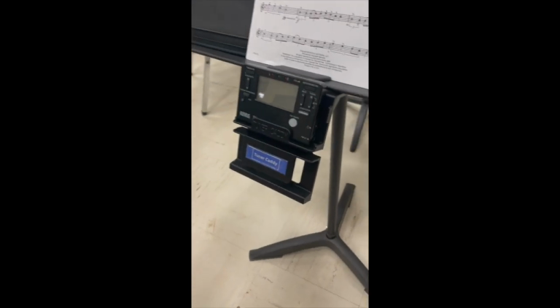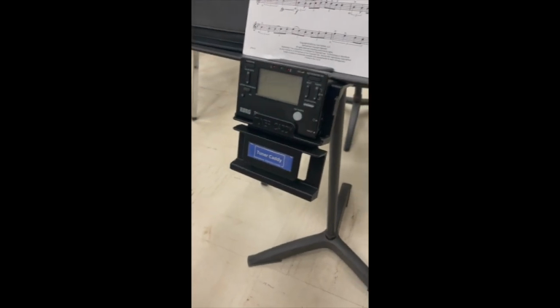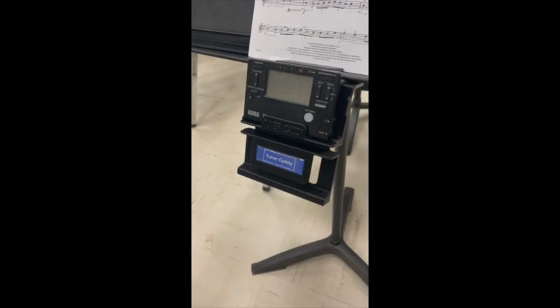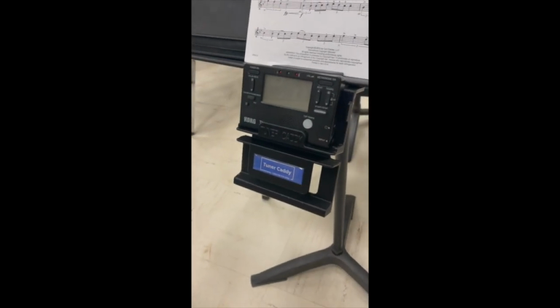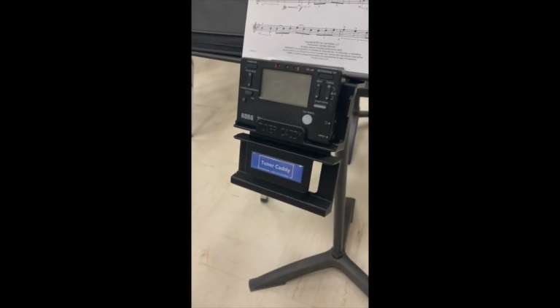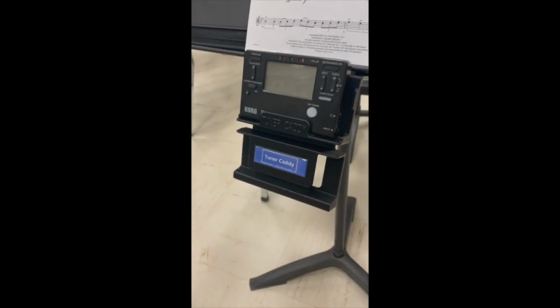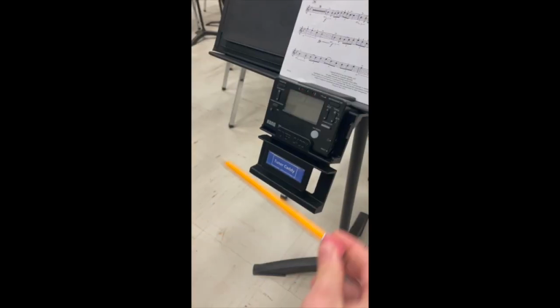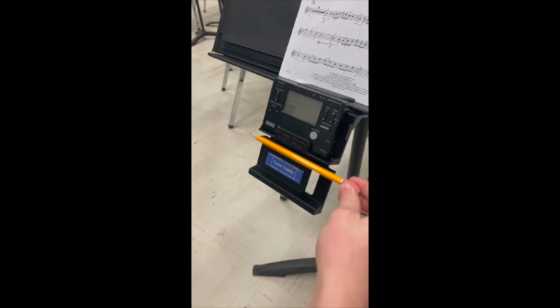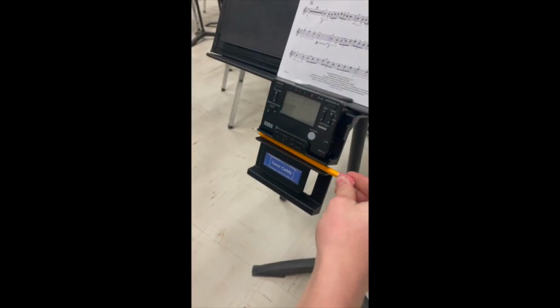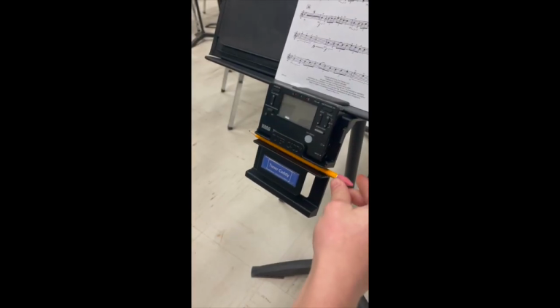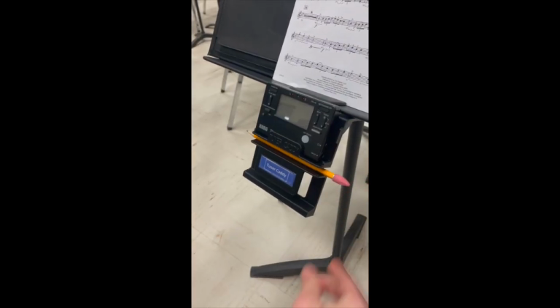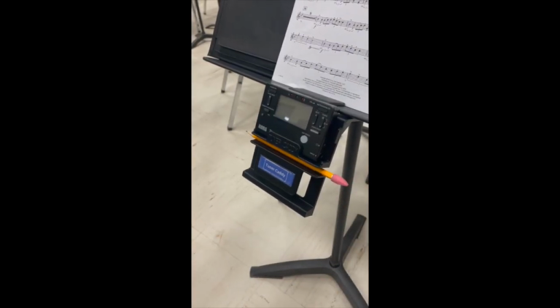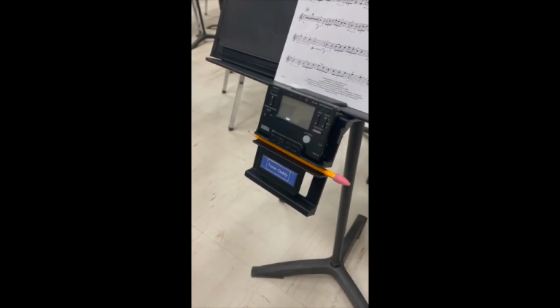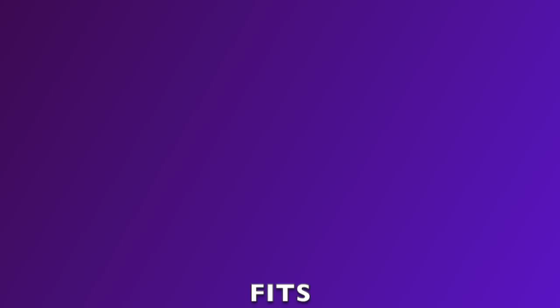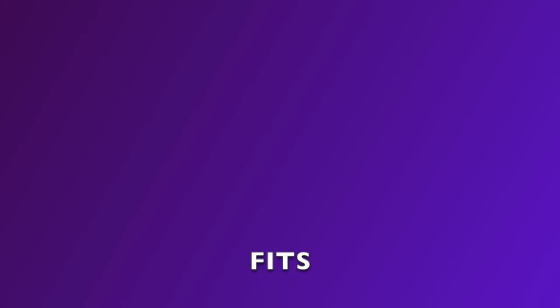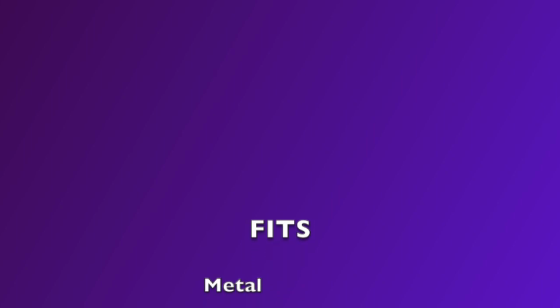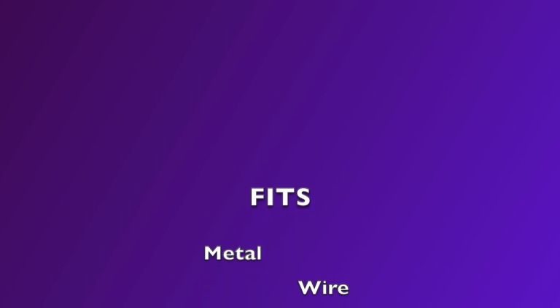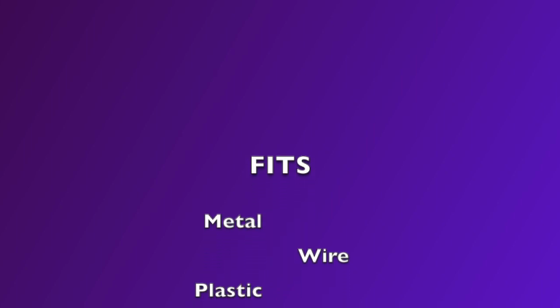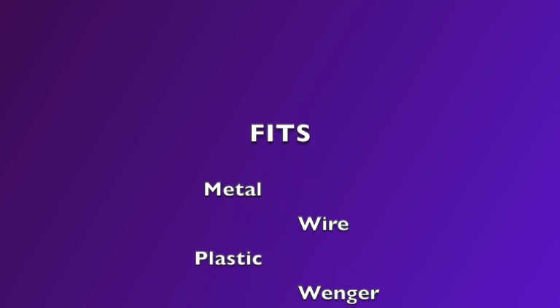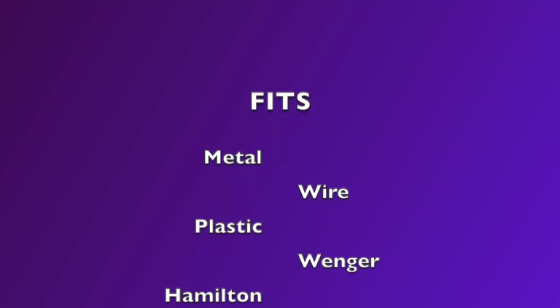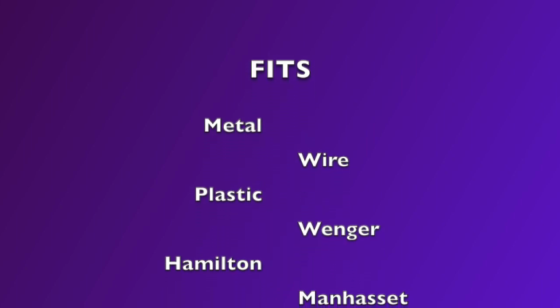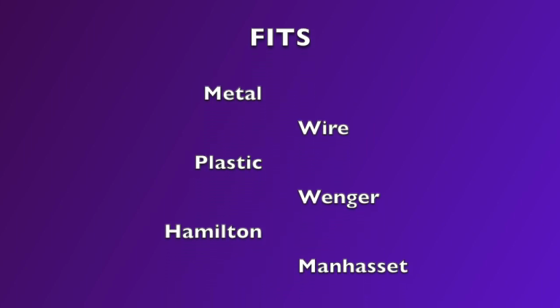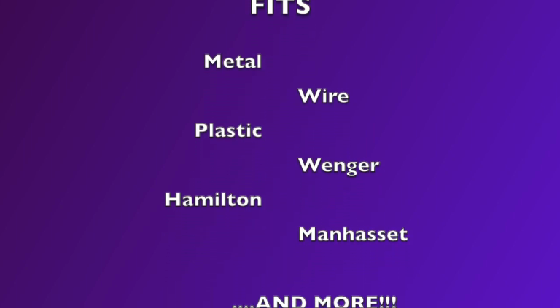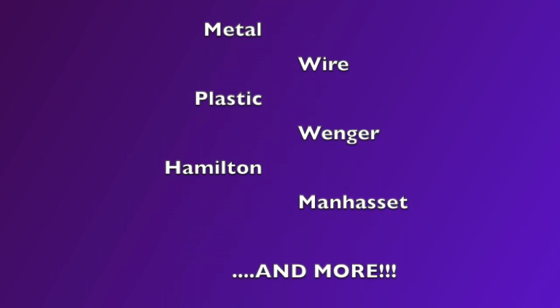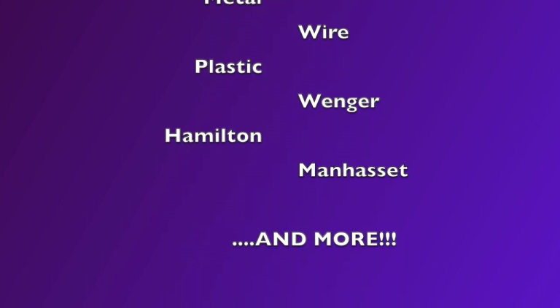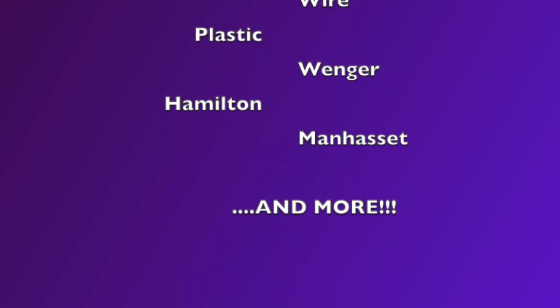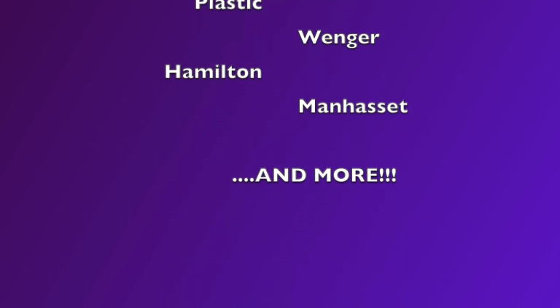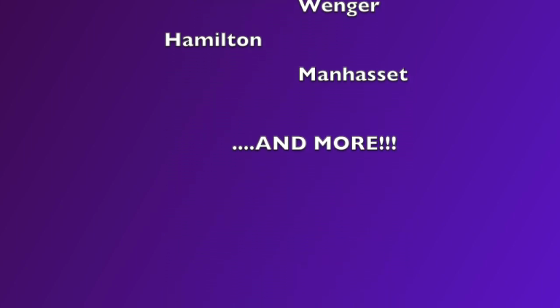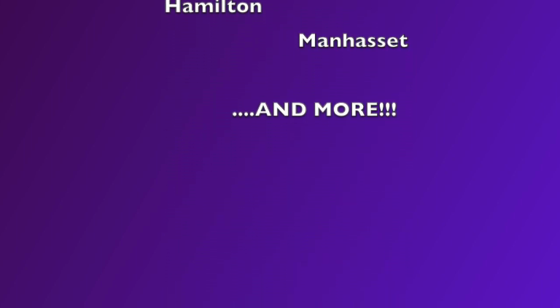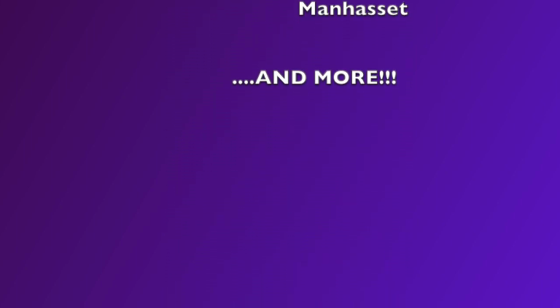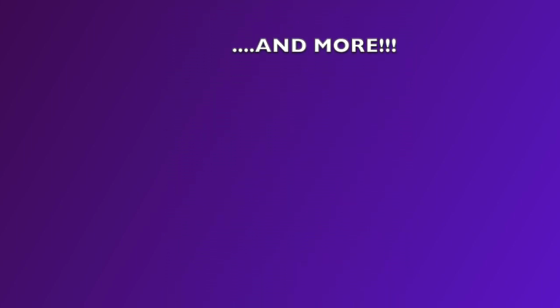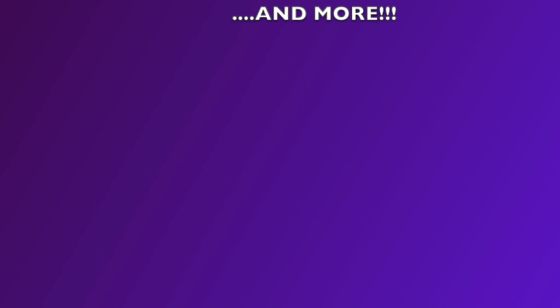The Tuner Caddy also comes with a convenient slot to help keep those pencils at the ready. It fits metal, wire, plastic, Wenger, Hamilton, Manhasset, and so much more.